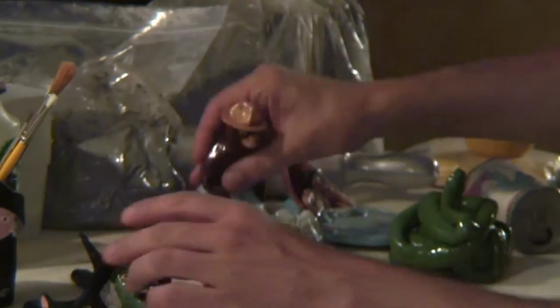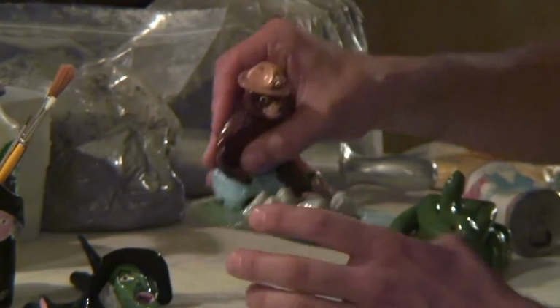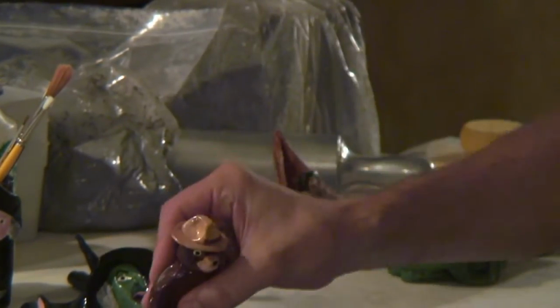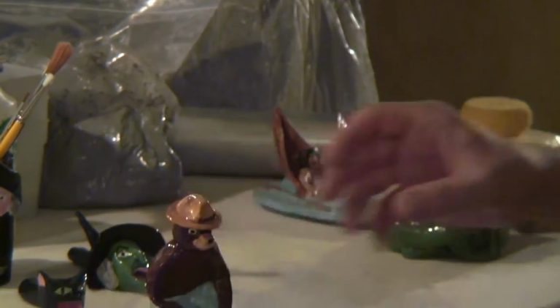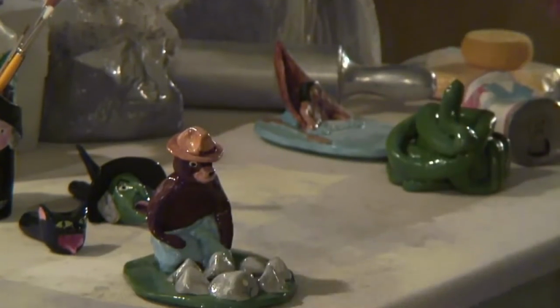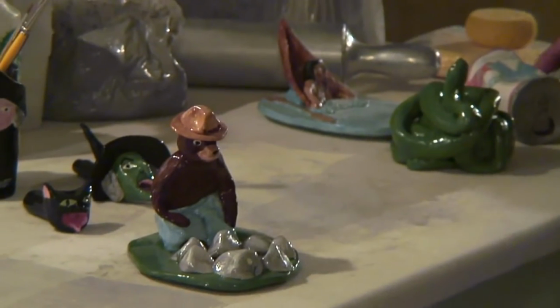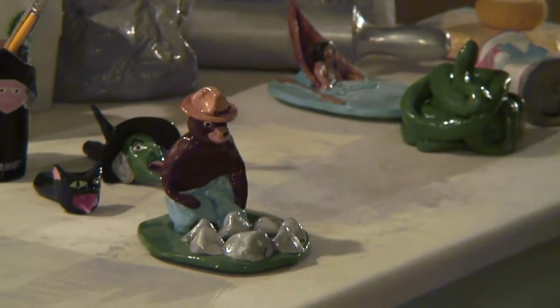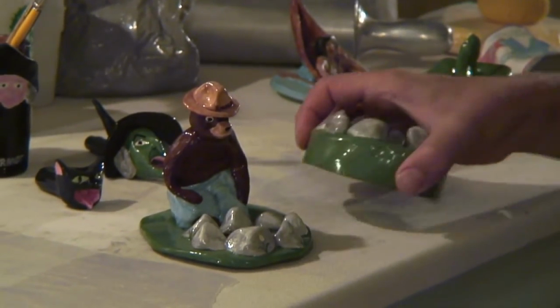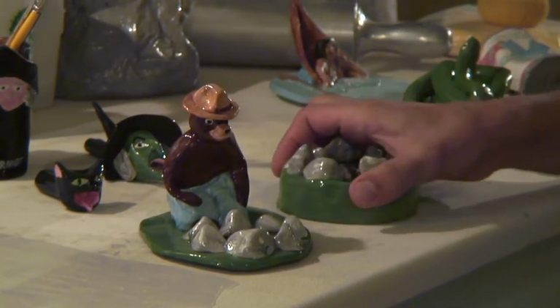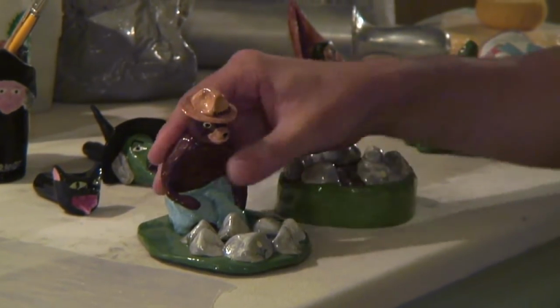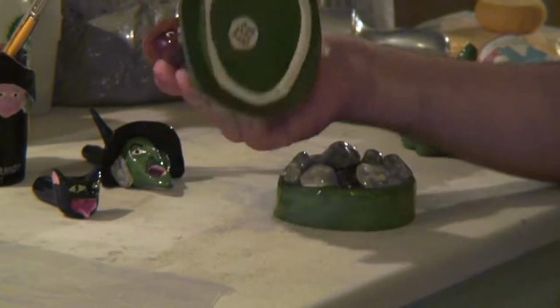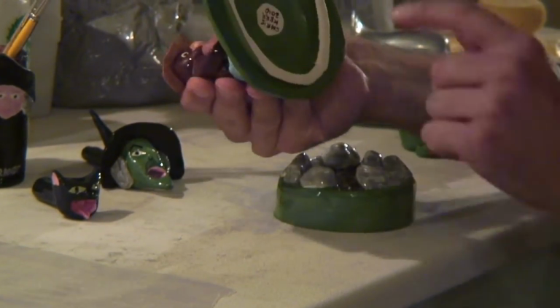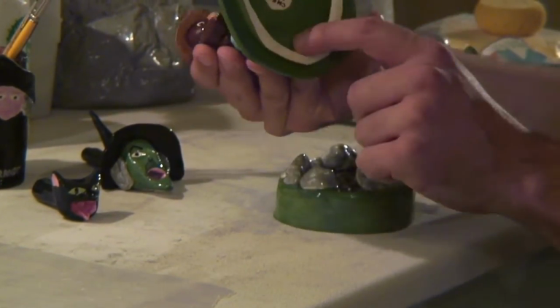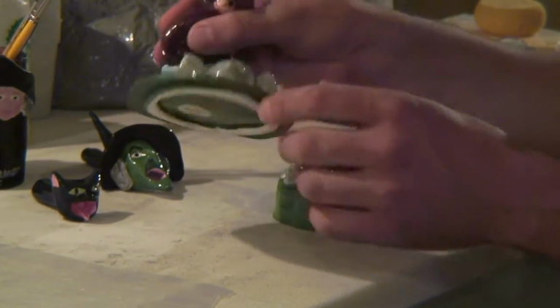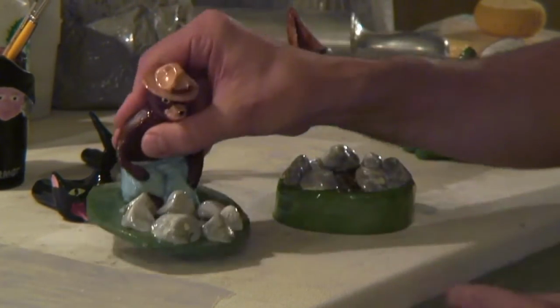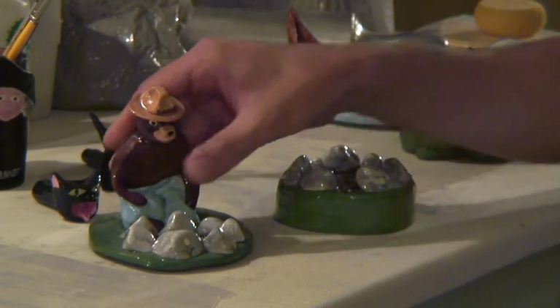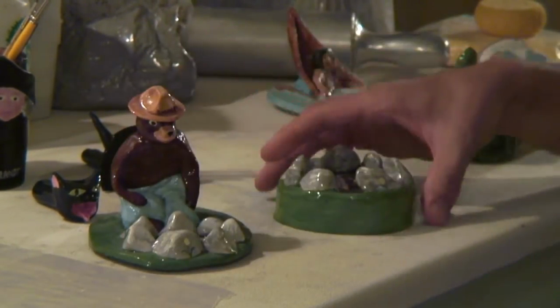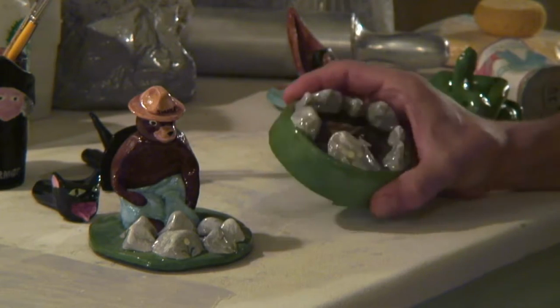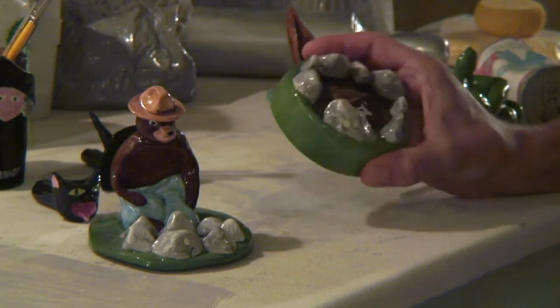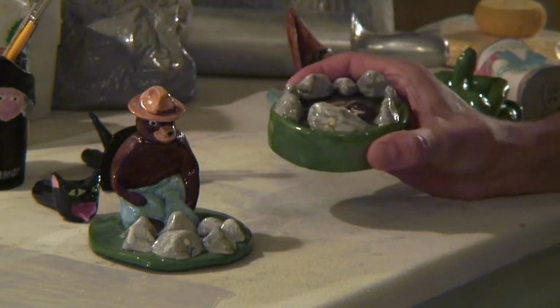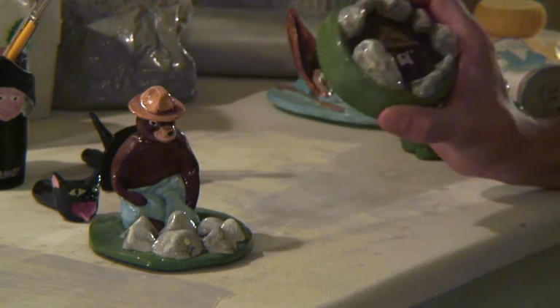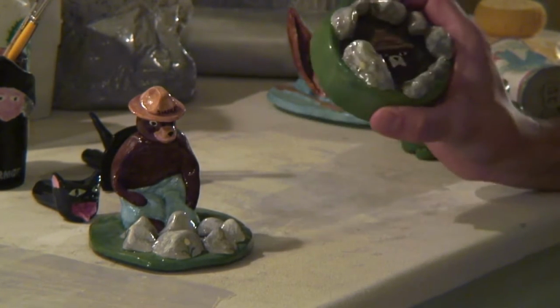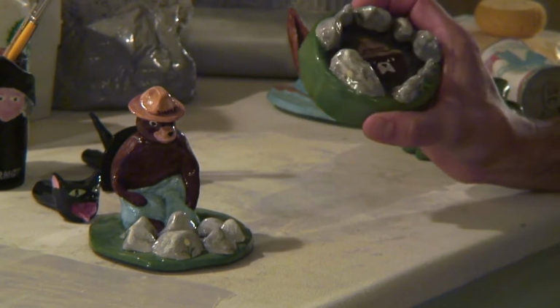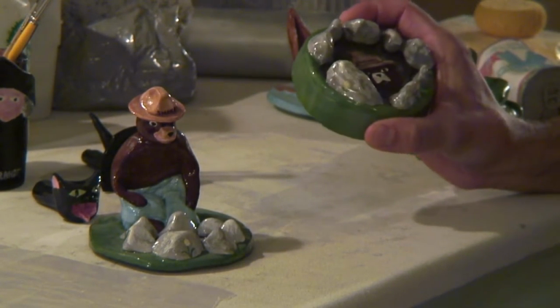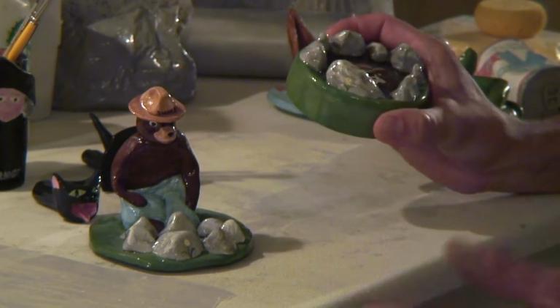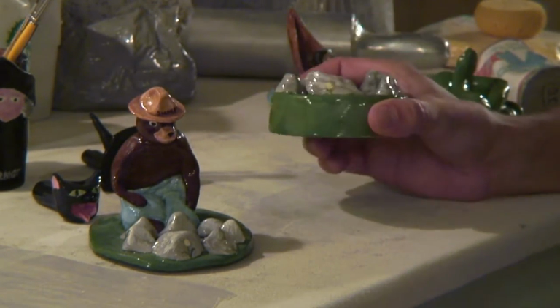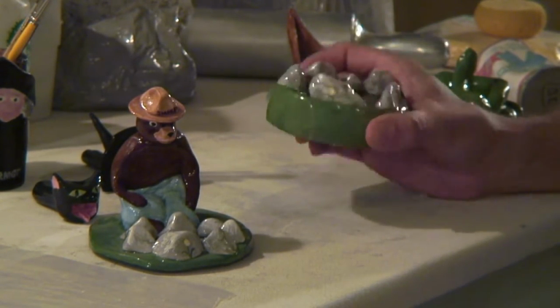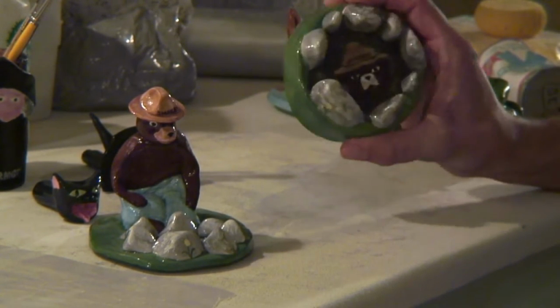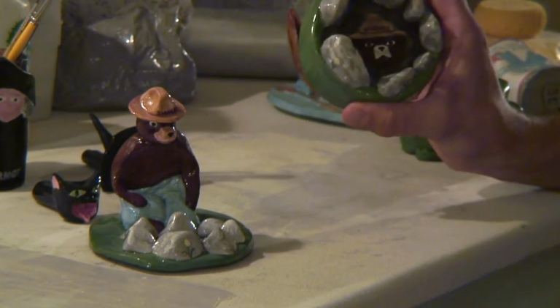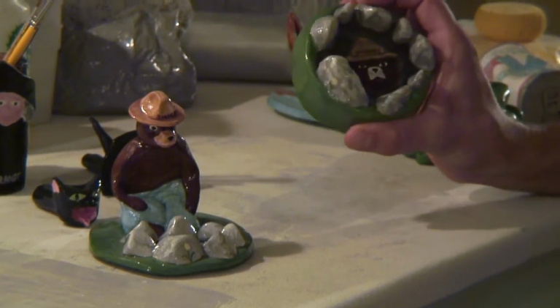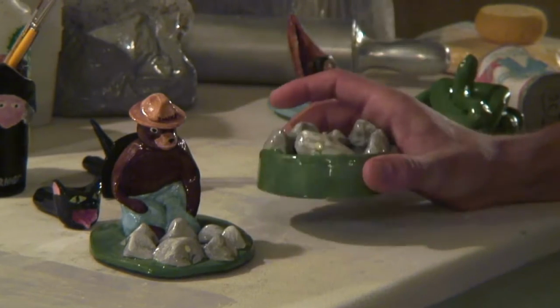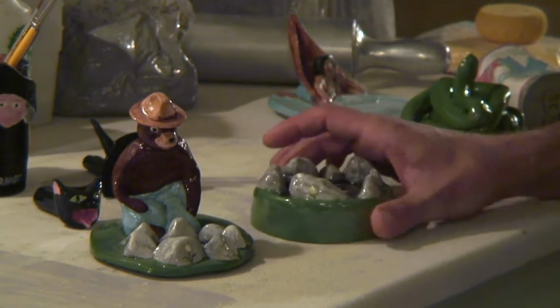Here's a Smokey the Bear ashtray. I actually had to make this like six or seven times because it kept cracking. So it cracked here. This is one of the two that actually made it — the other one went to the person. Smokey the Bear ashtray.